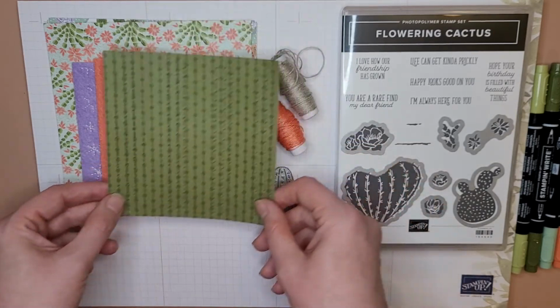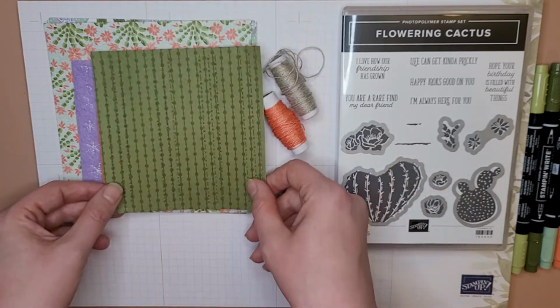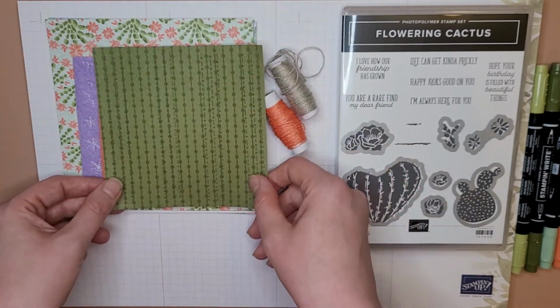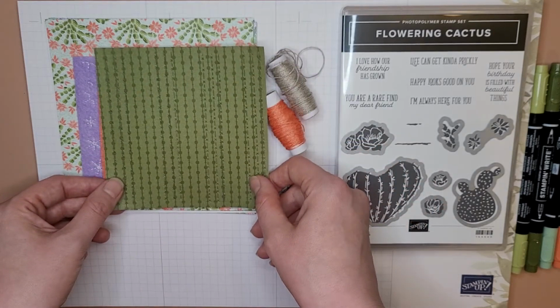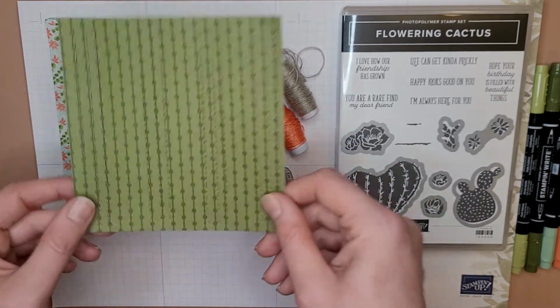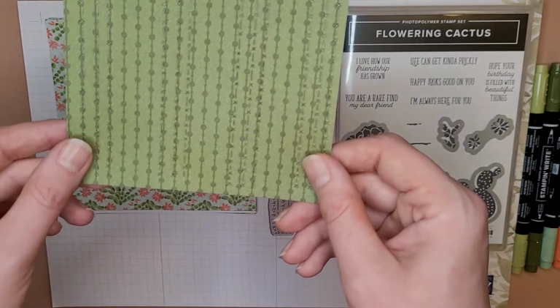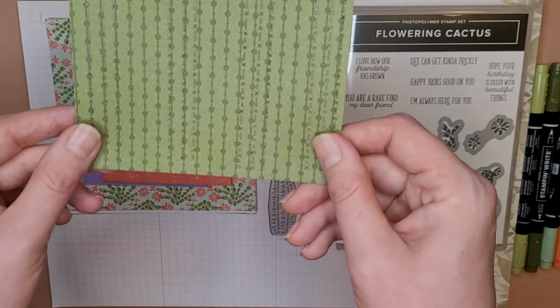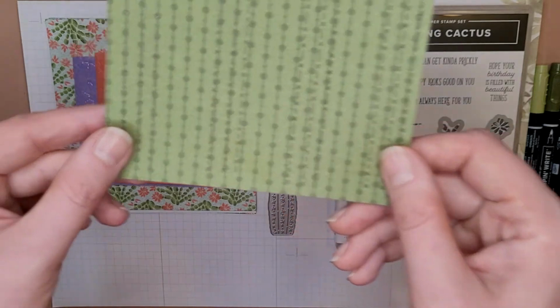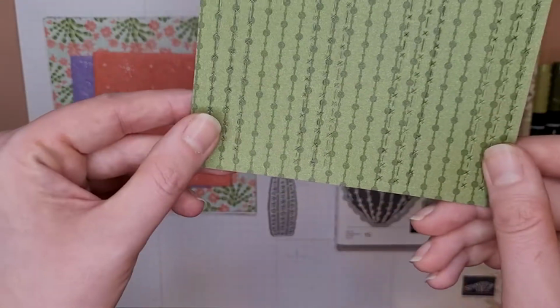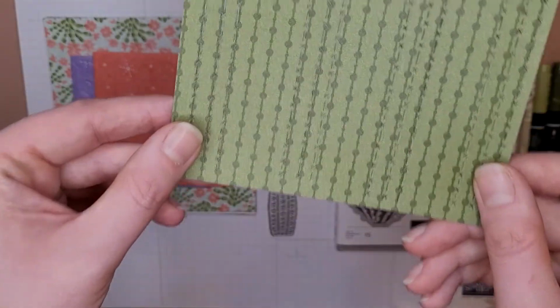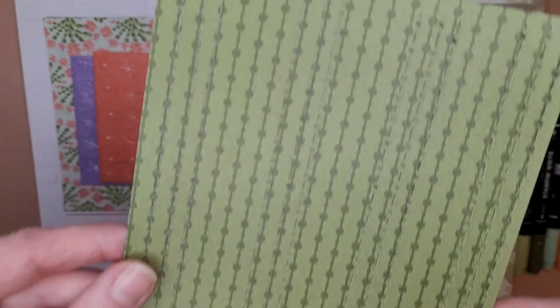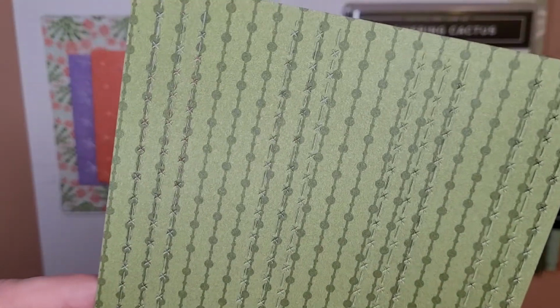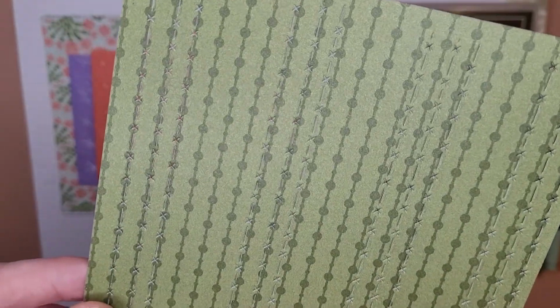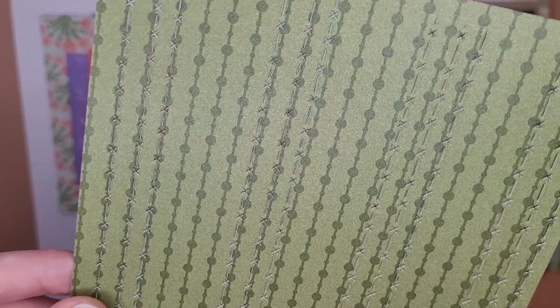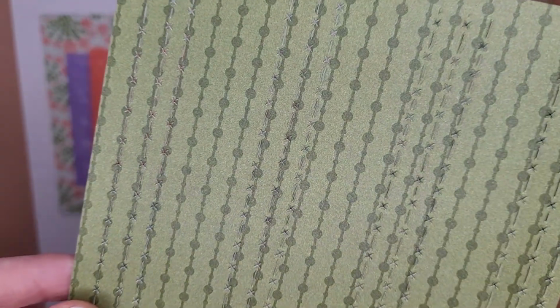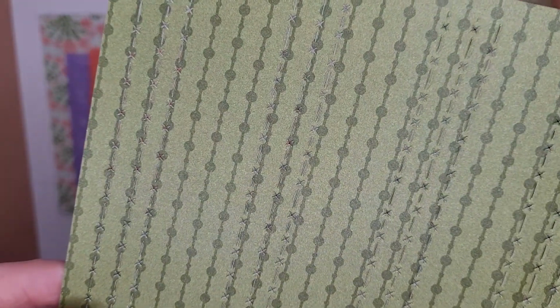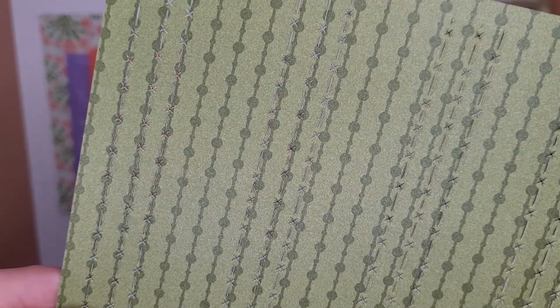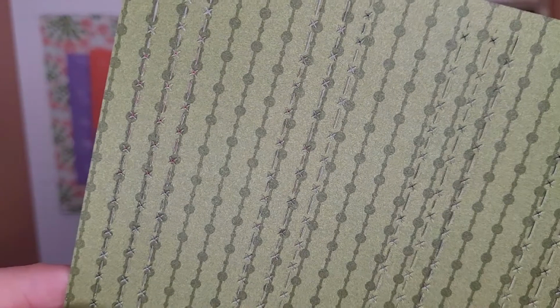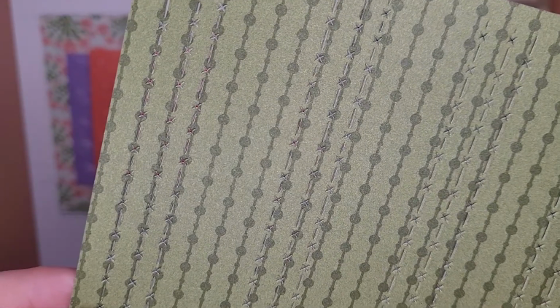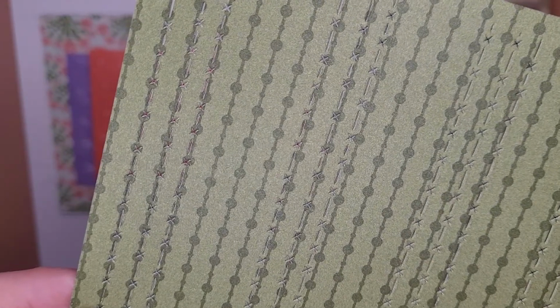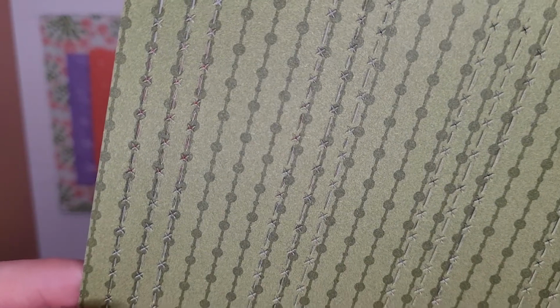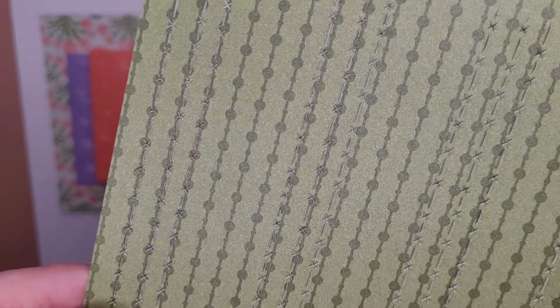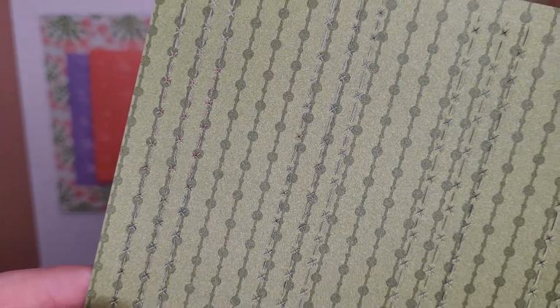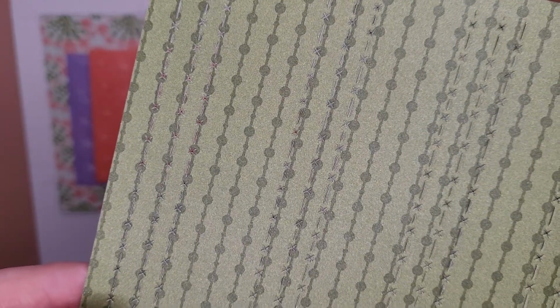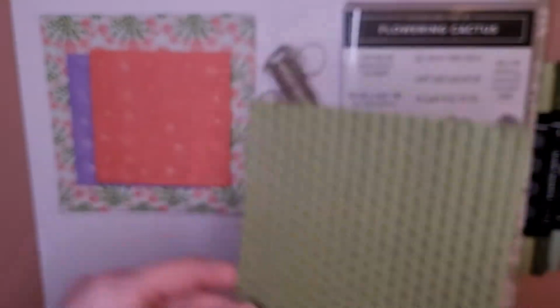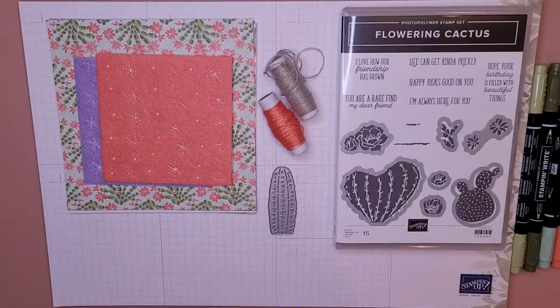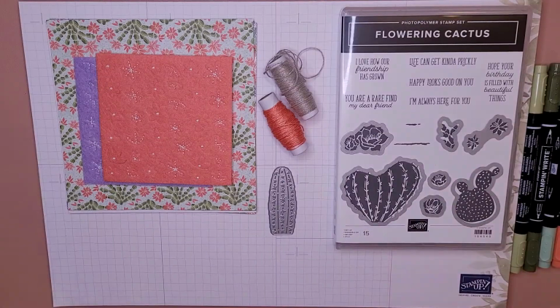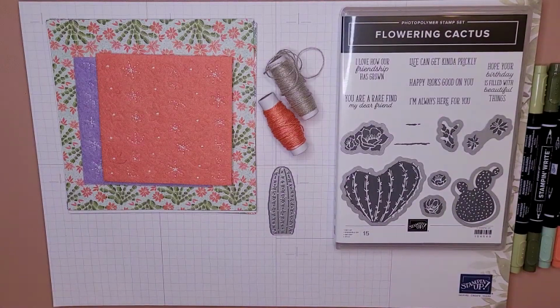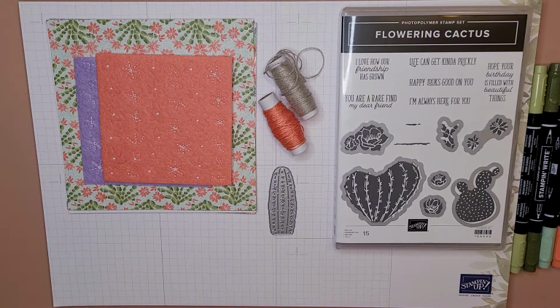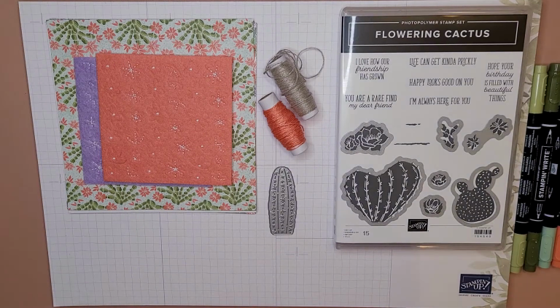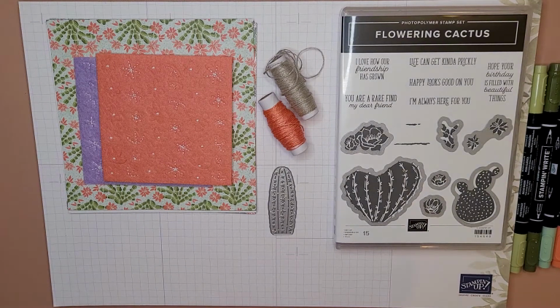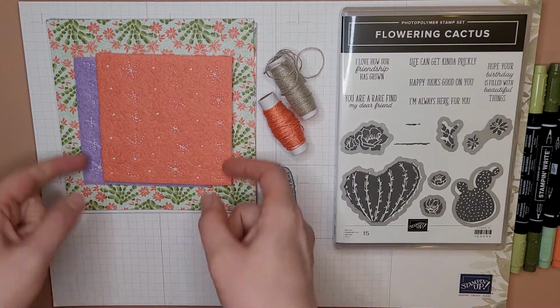Yeah, it's kind of hard to see the detail even if I get super close up. What do you guys think? Anyway, there's that — I haven't used that yet.